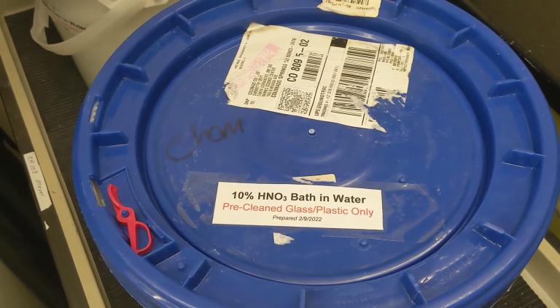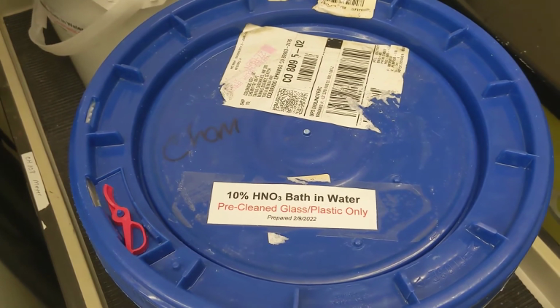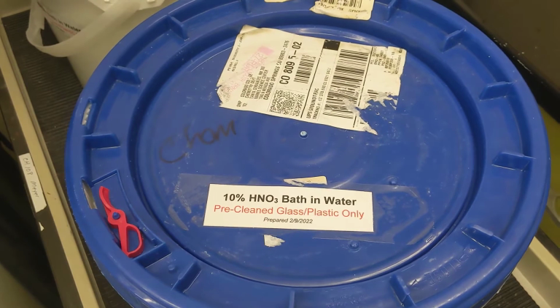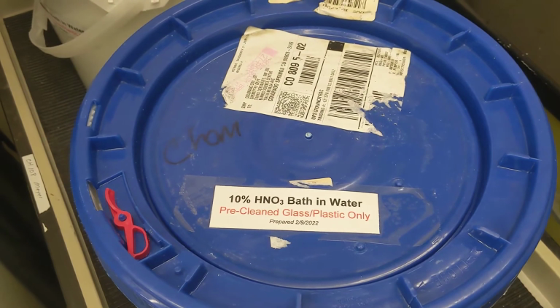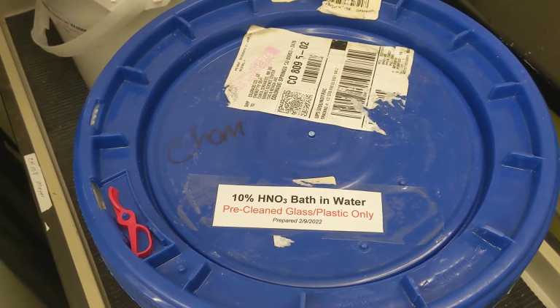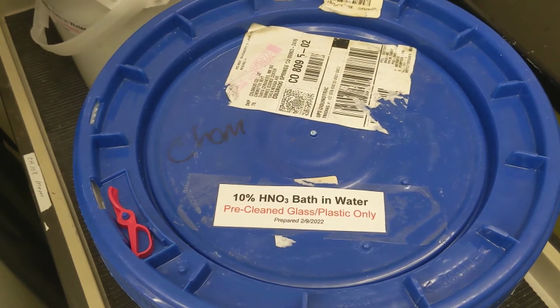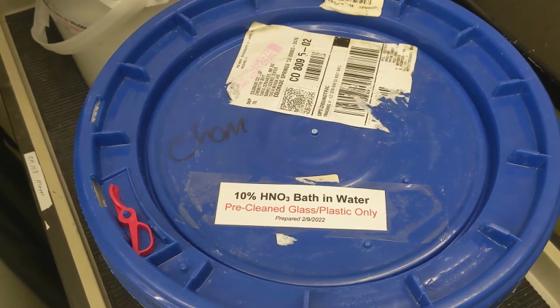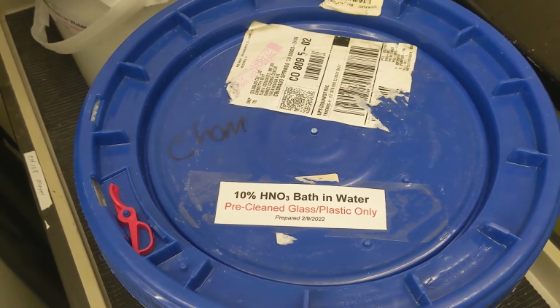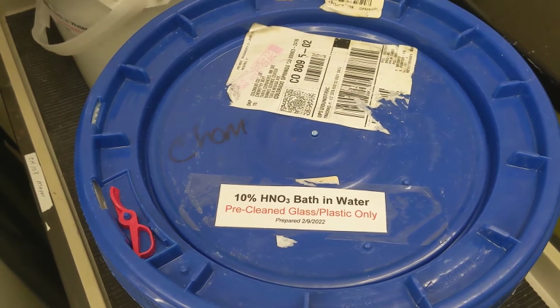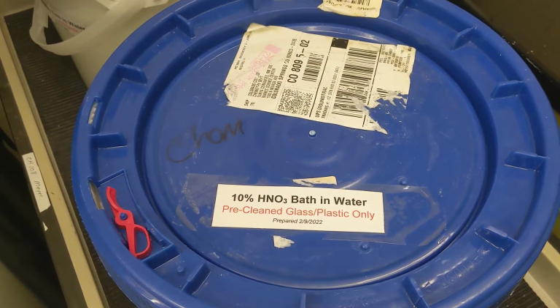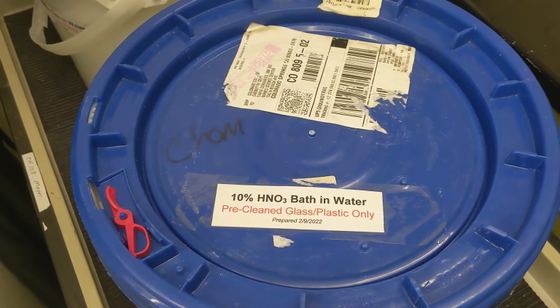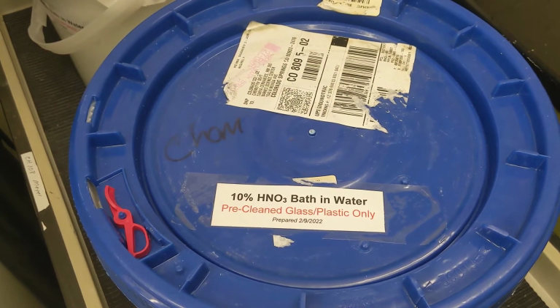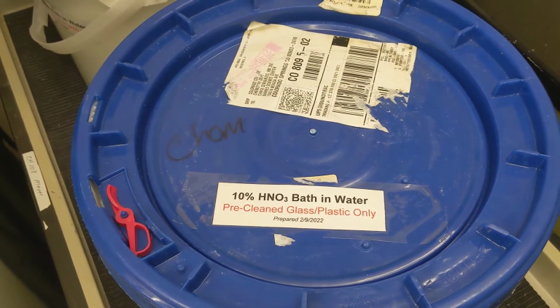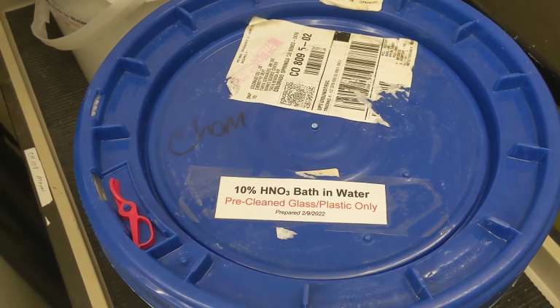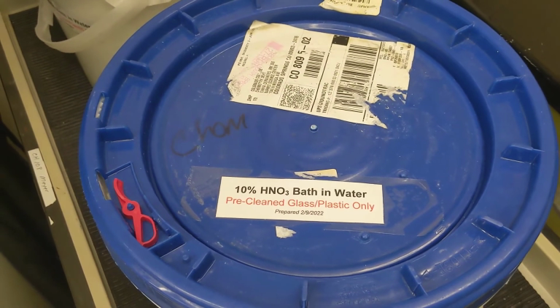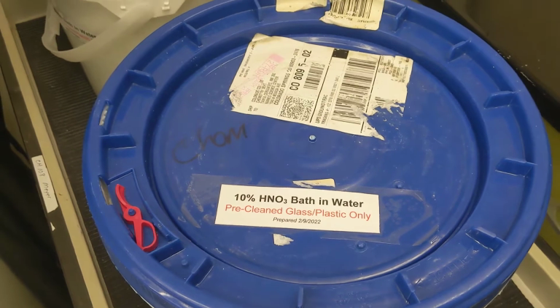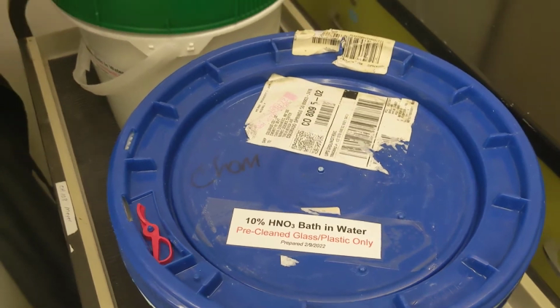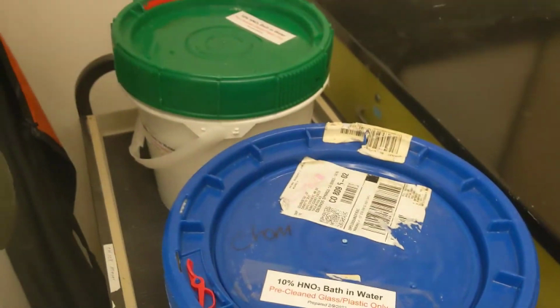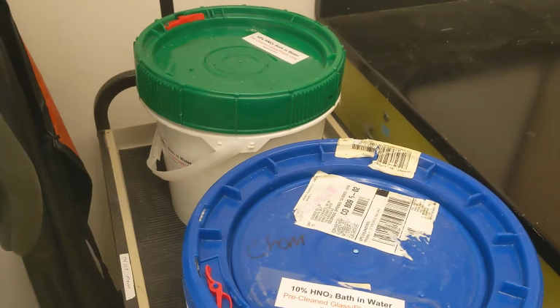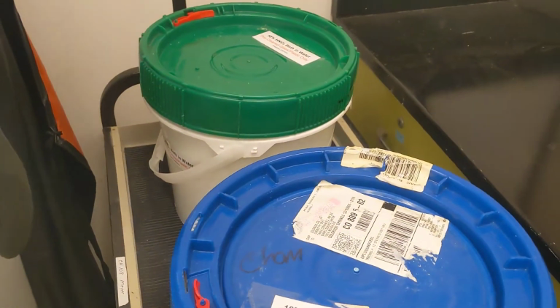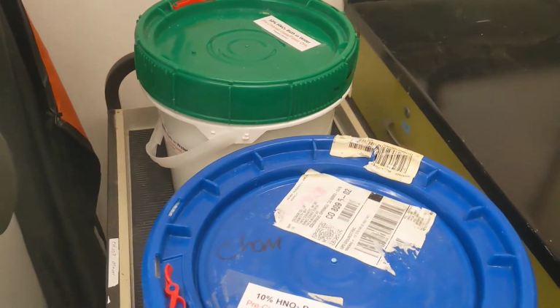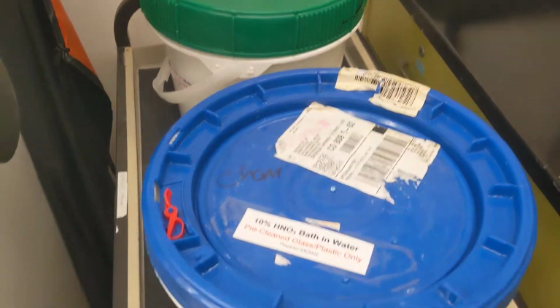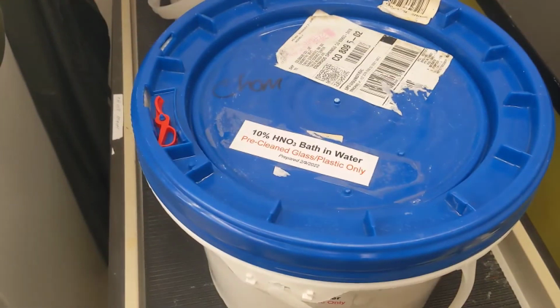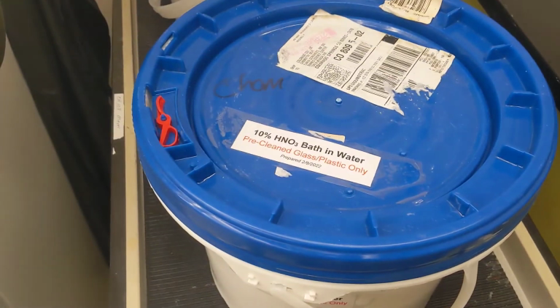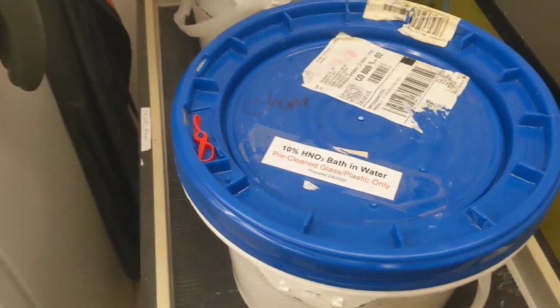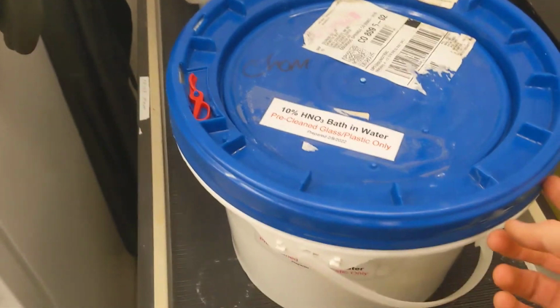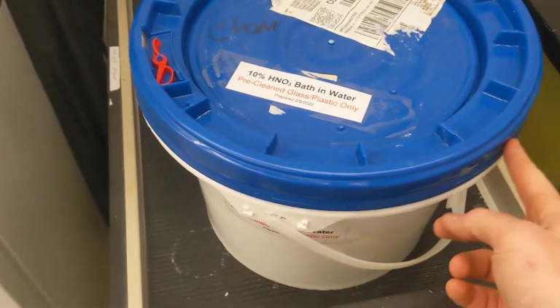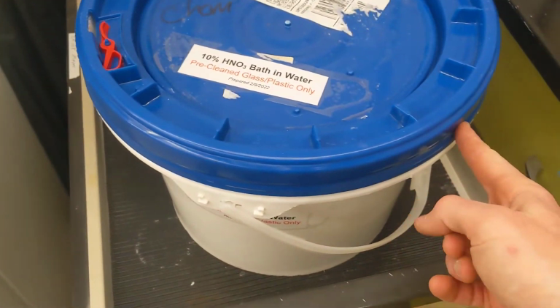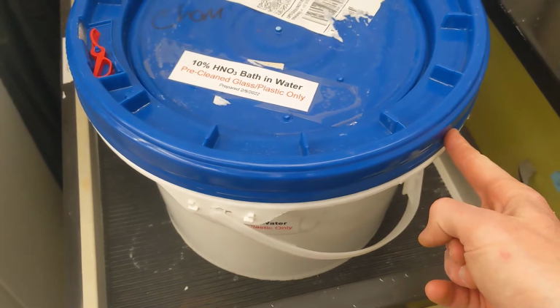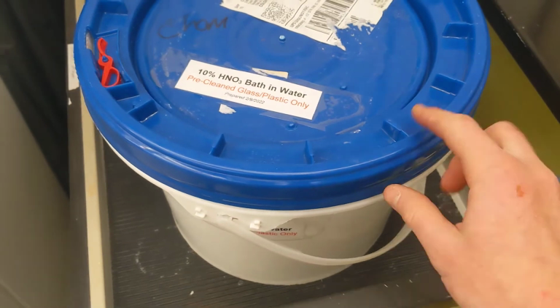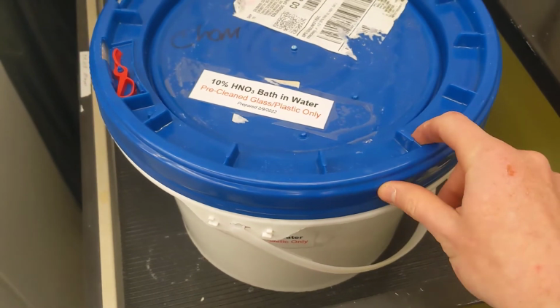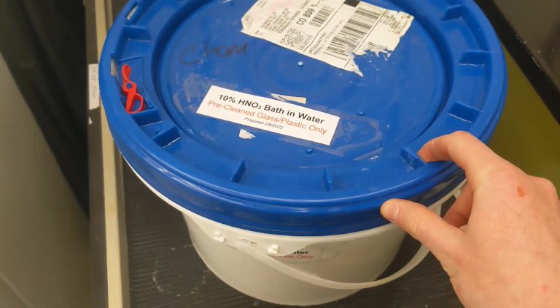You can only add plastic or glass to this for obvious reasons. If you add metal, you will dissolve the metal. Both of these should be completely sealed with an o-ring grommet to prevent evaporation.